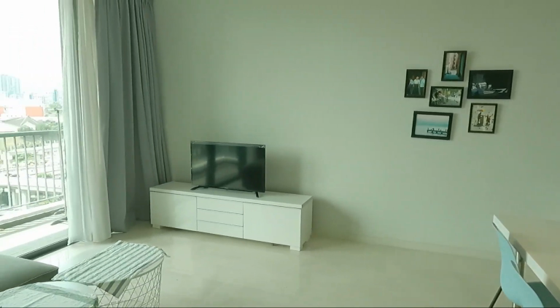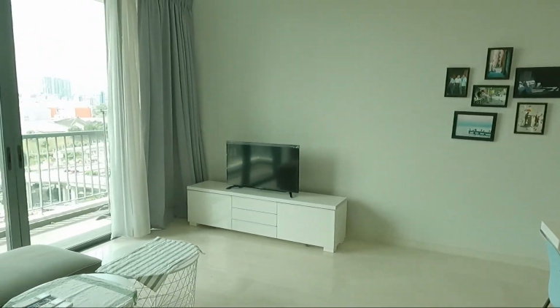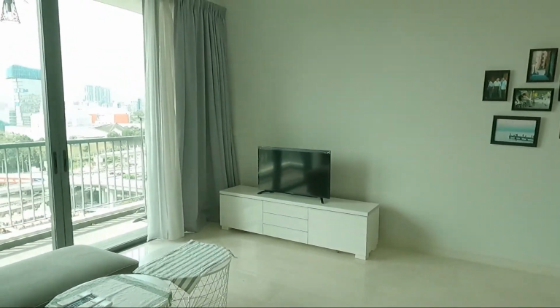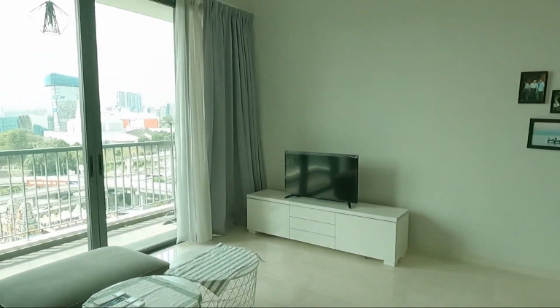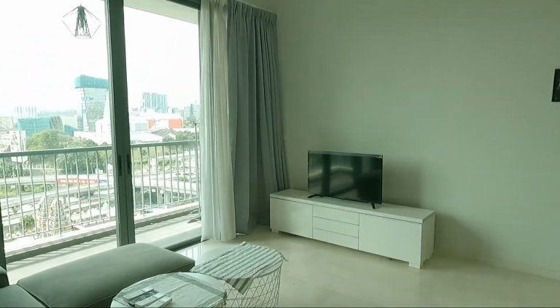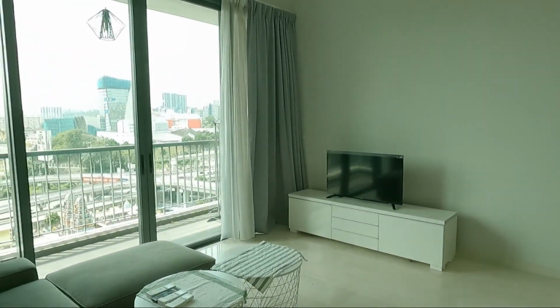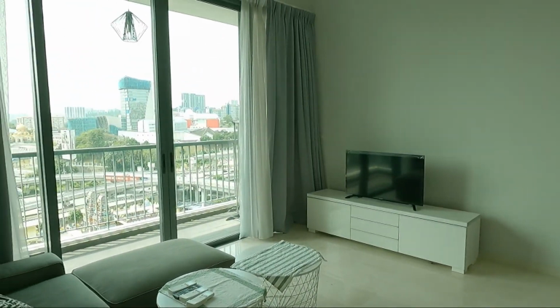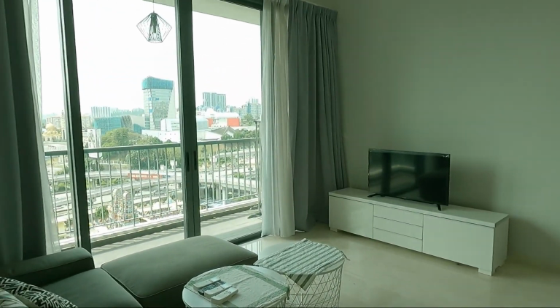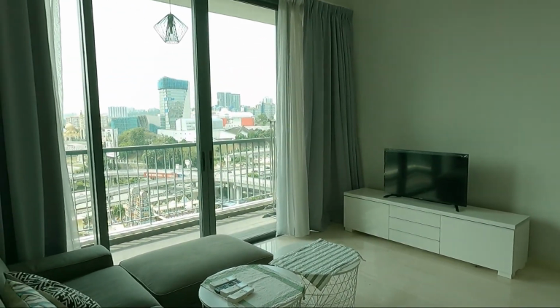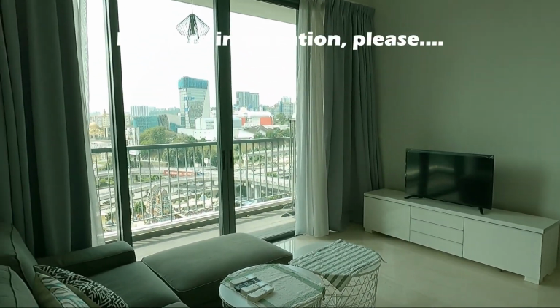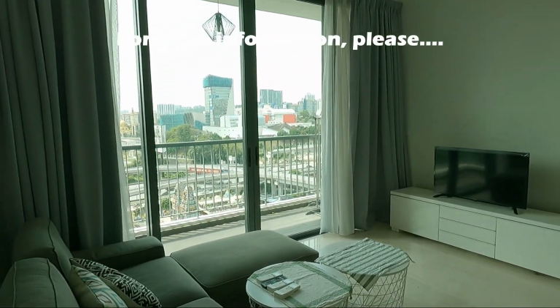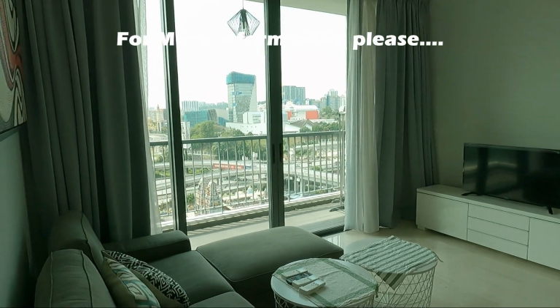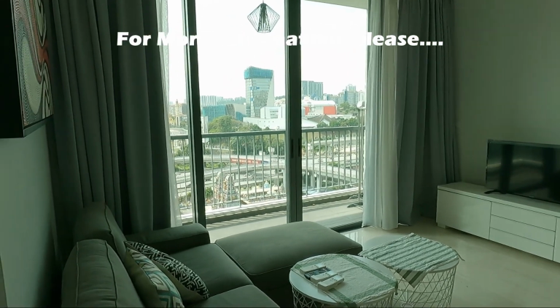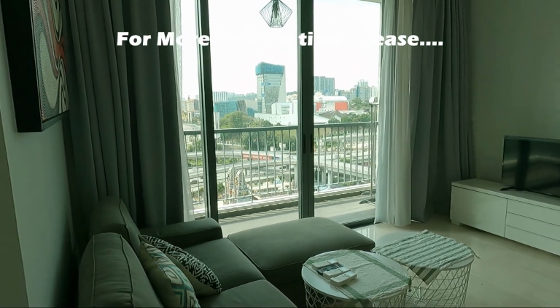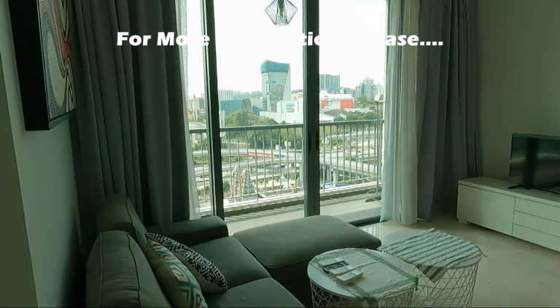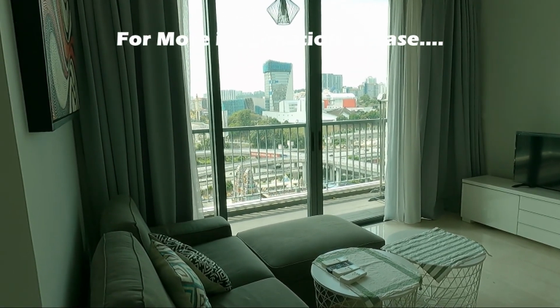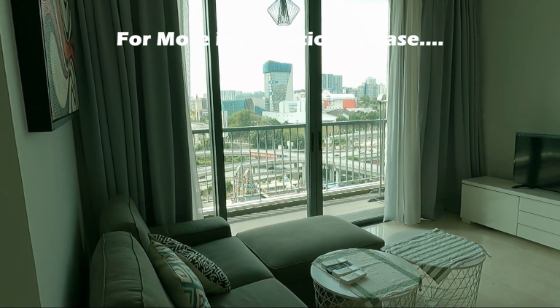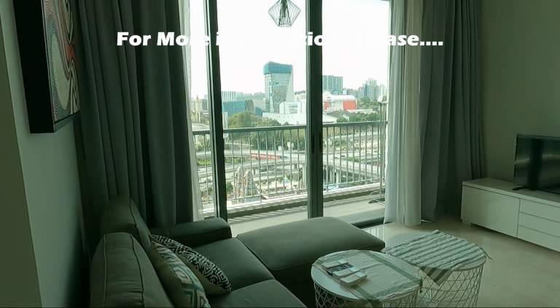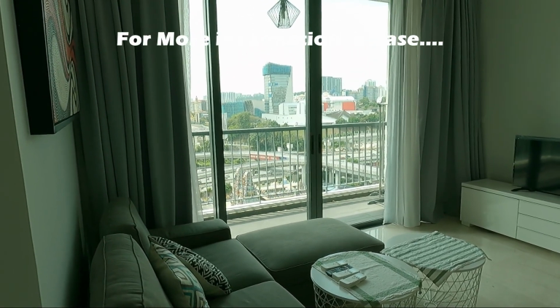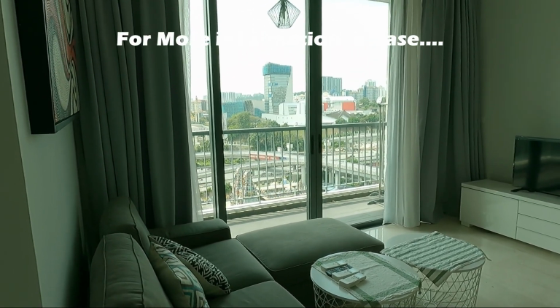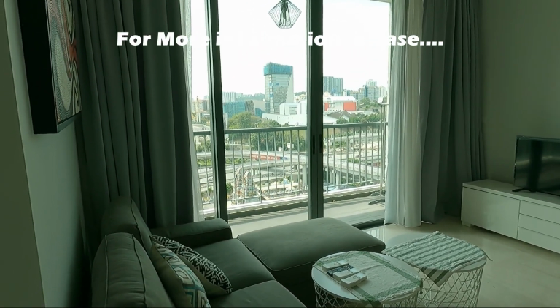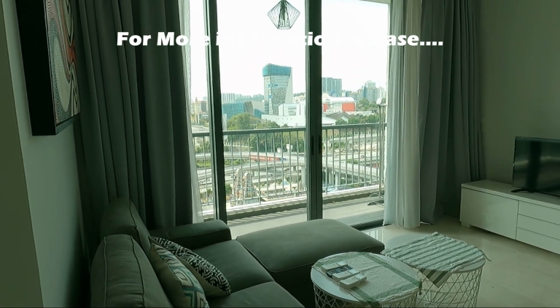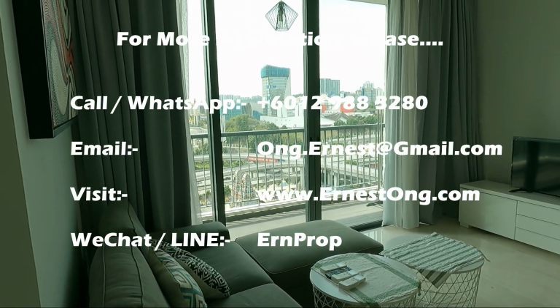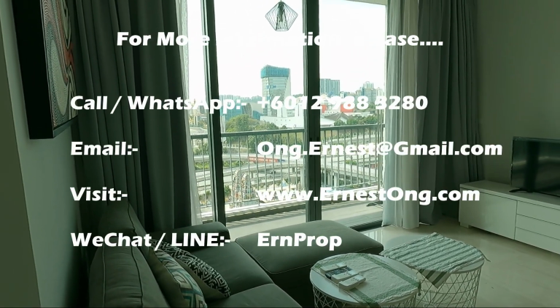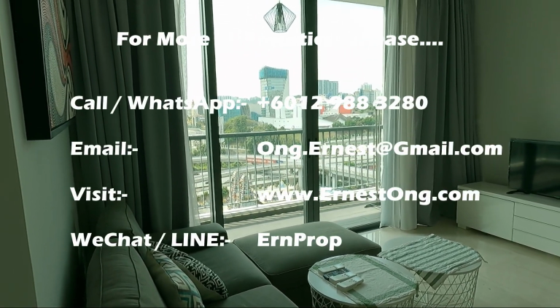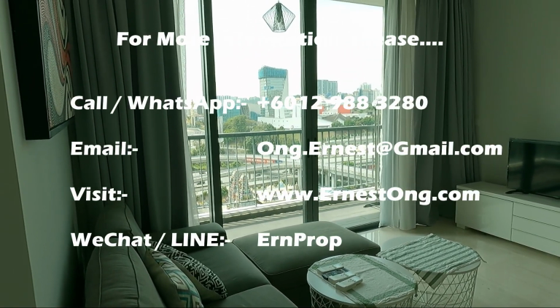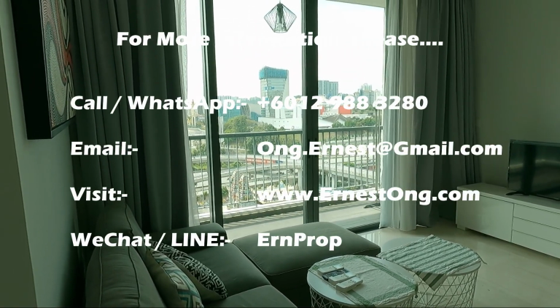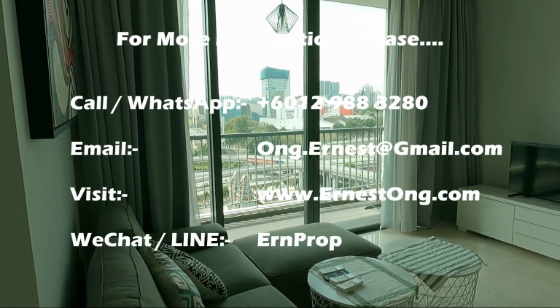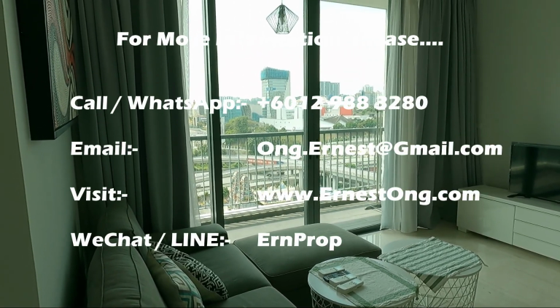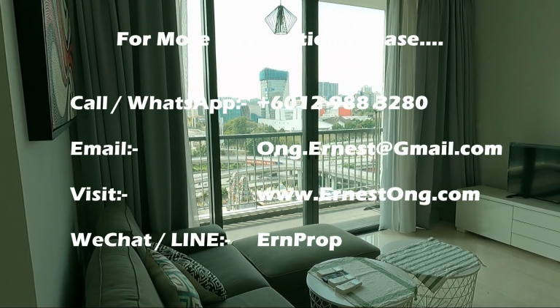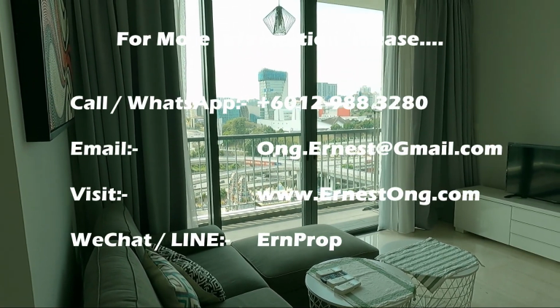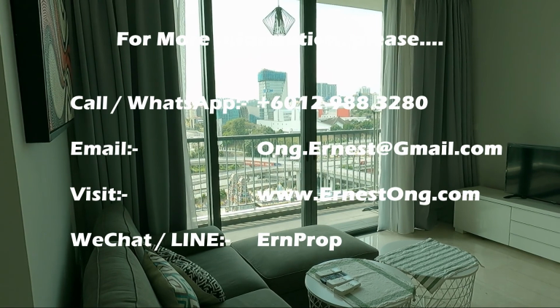Now if you need to know more information about this unit, please get in touch with me at the information given below in this video. Thank you very much.